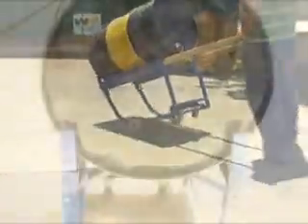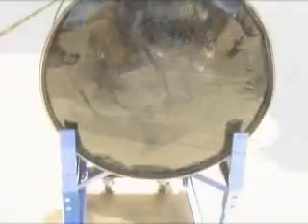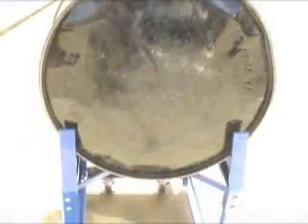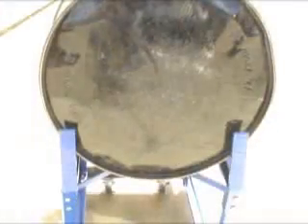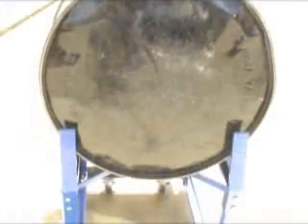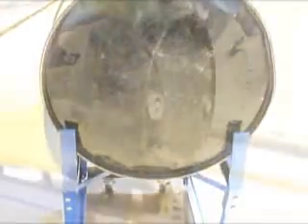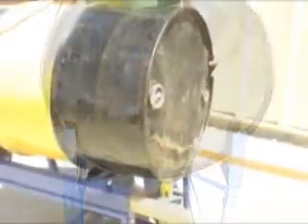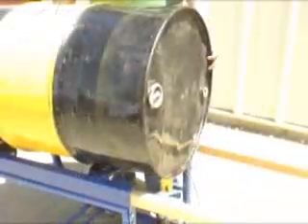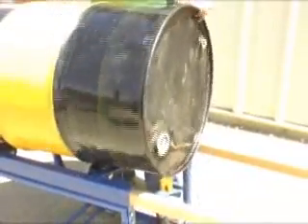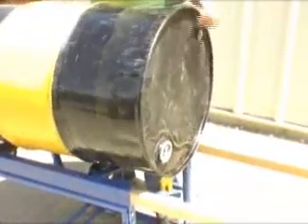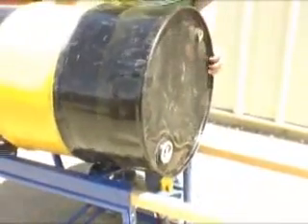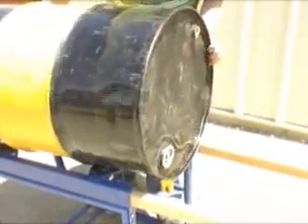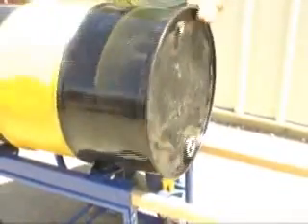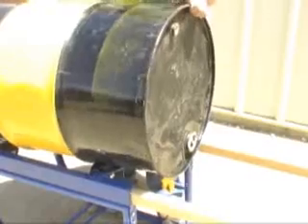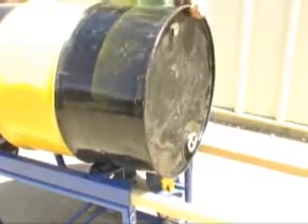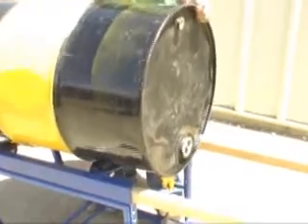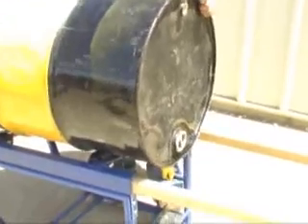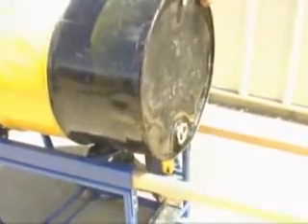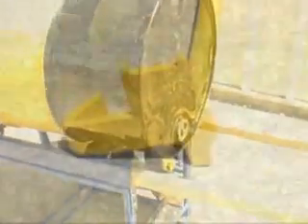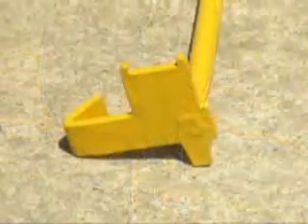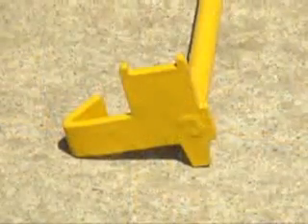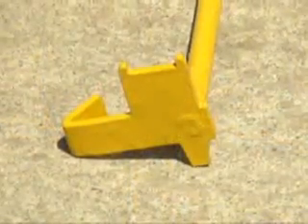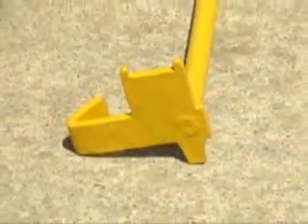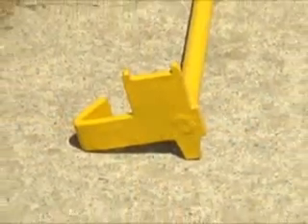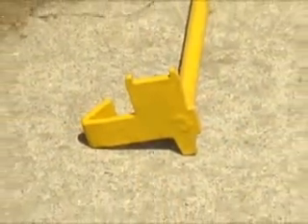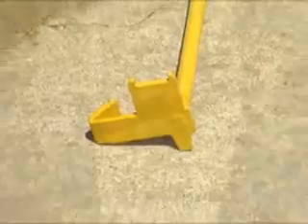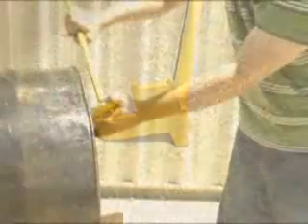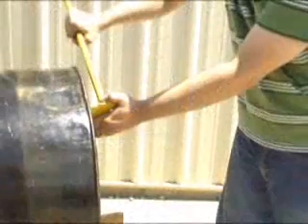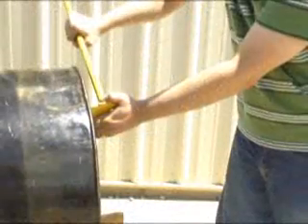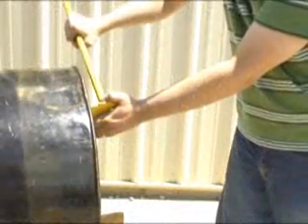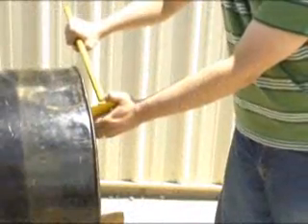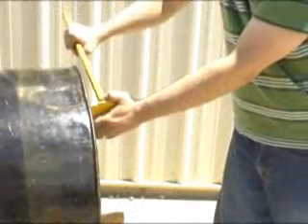Steel arms secure the drum from the backside of the unit, and rollers are situated under the drum to facilitate smooth, easy rotation. The unit's steel handle doubles as a bung nut wrench, making this unit a total drum handling solution.